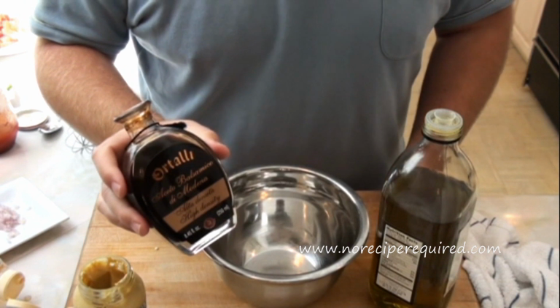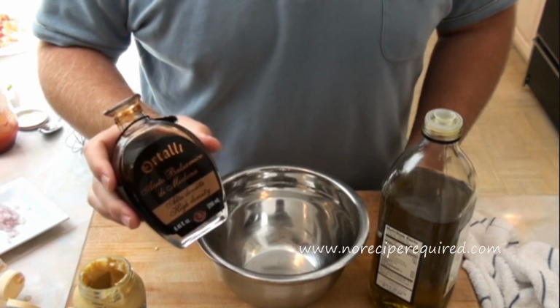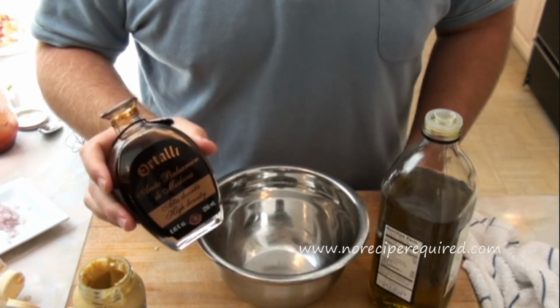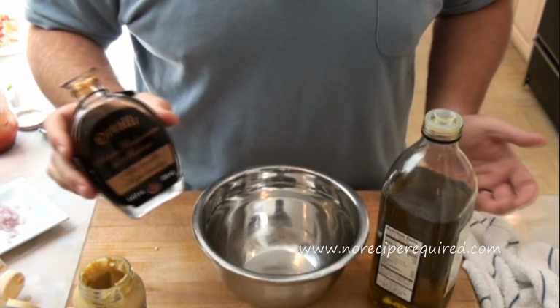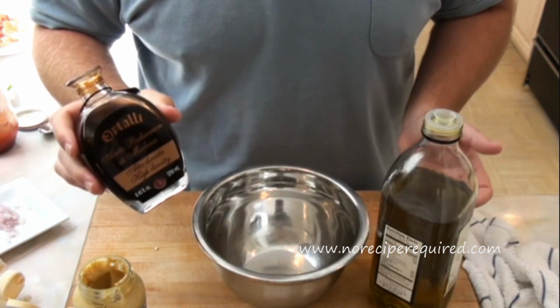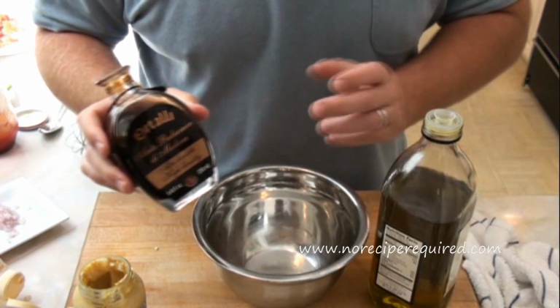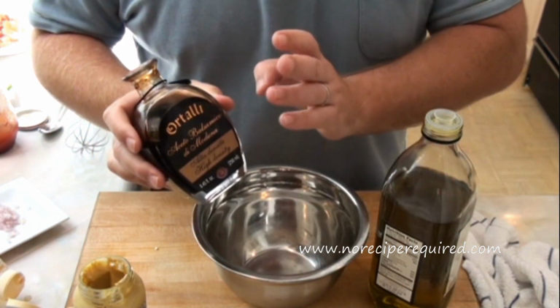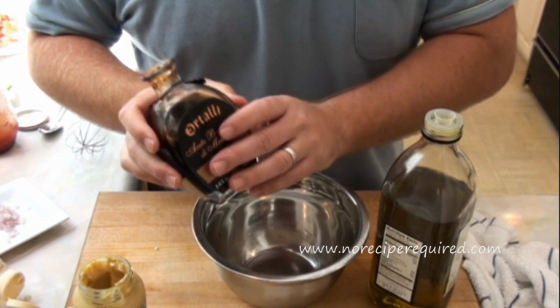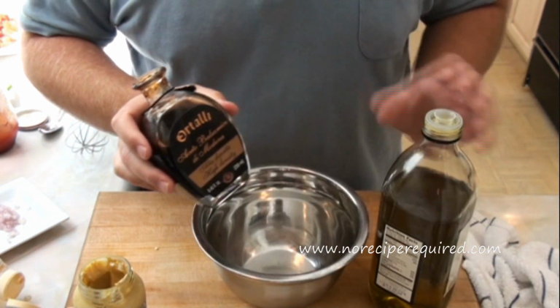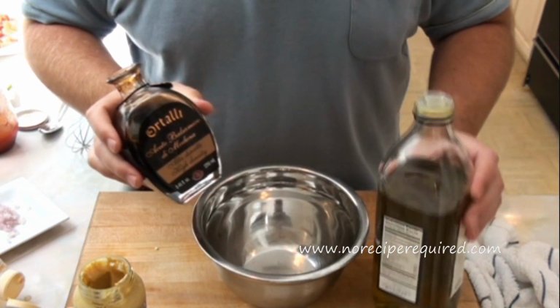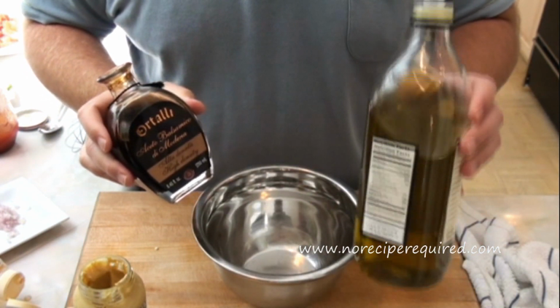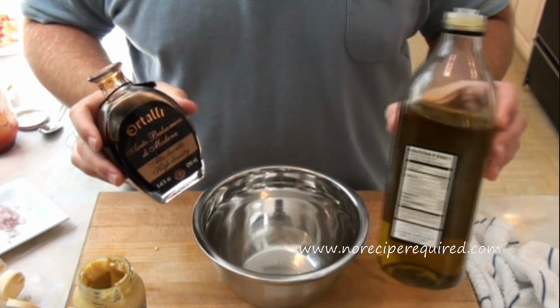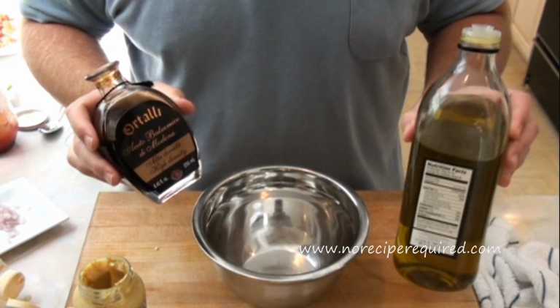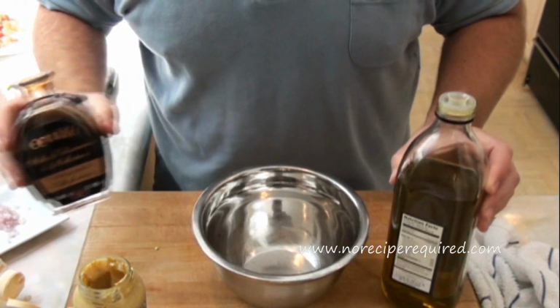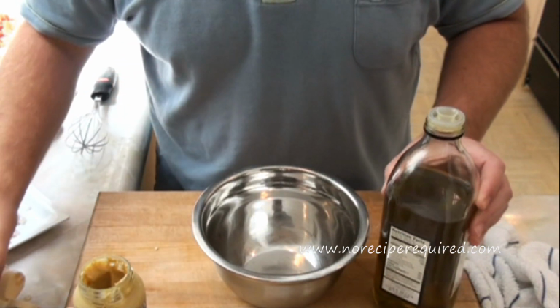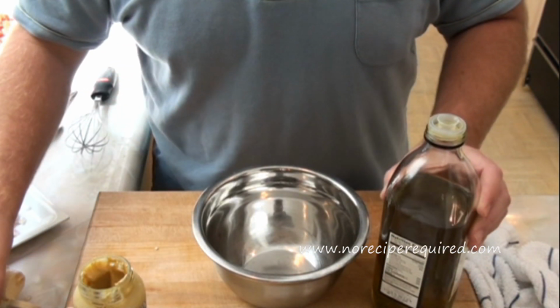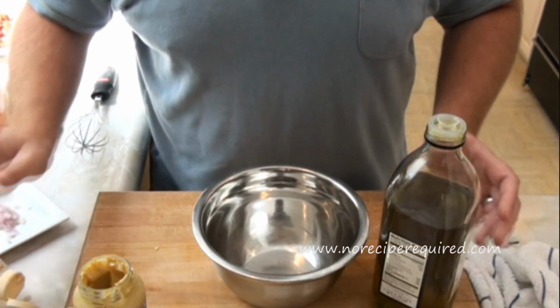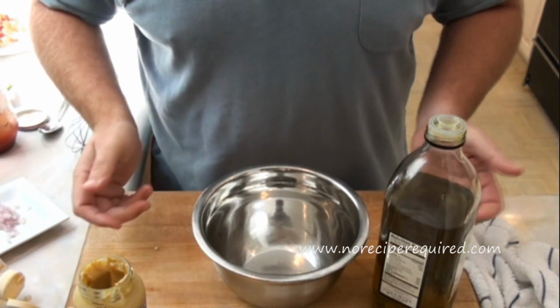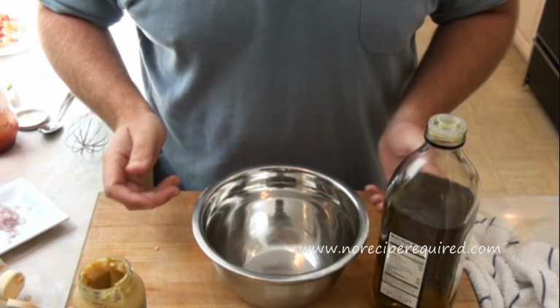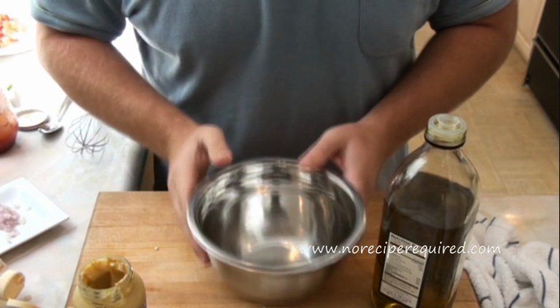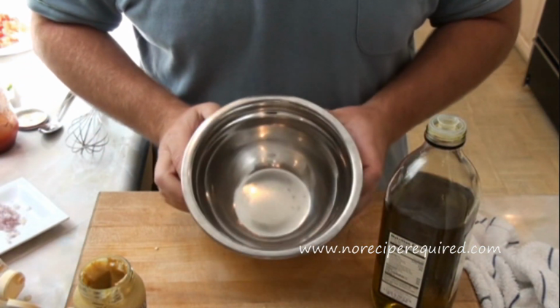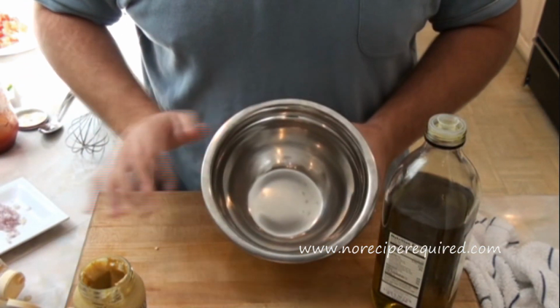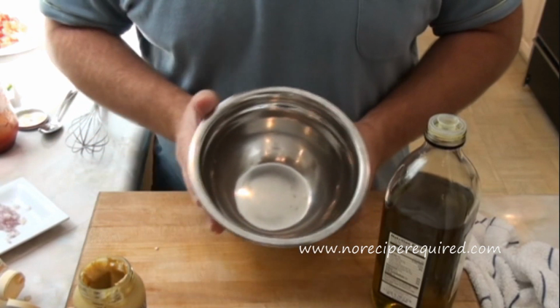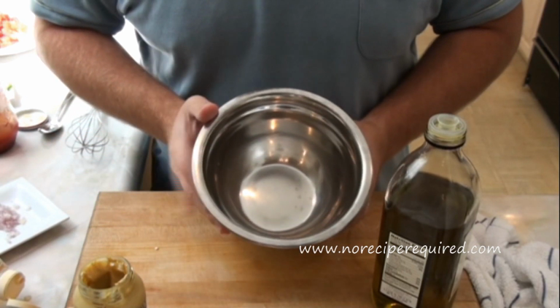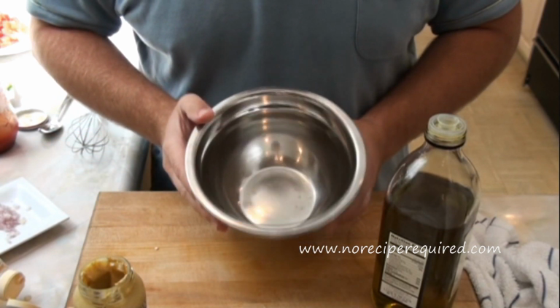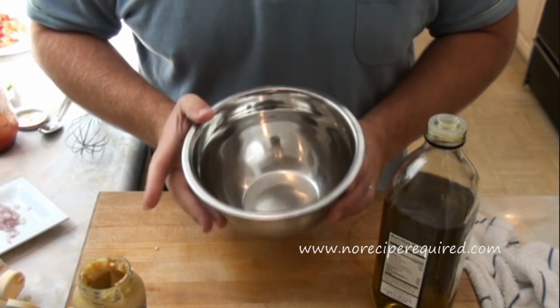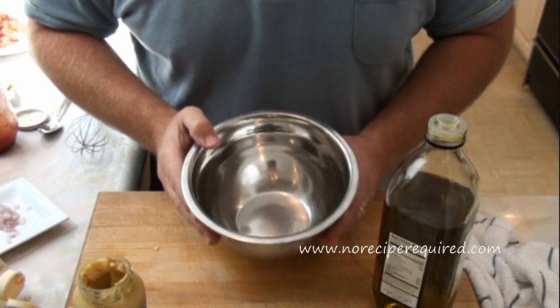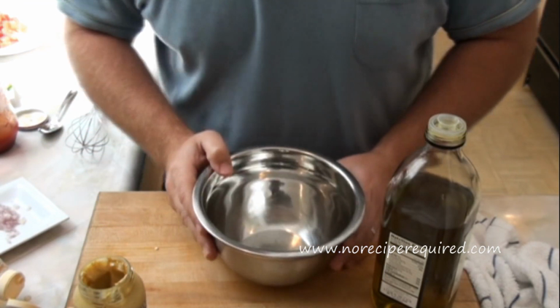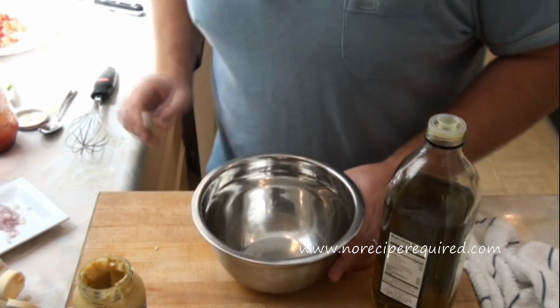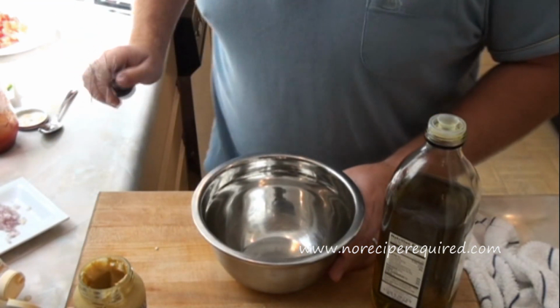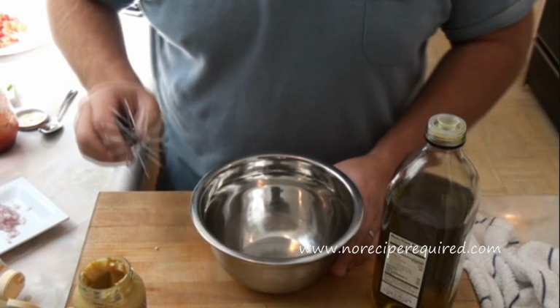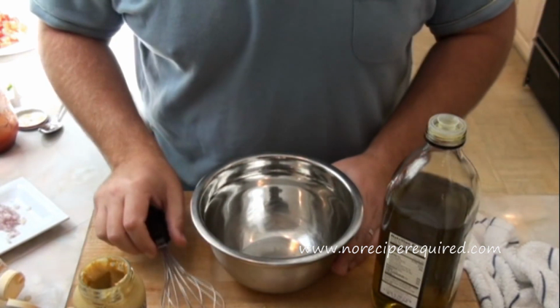I've got some balsamic vinegar here. Really, all a vinaigrette is, is vinegar and oil — in this case I'm going to use olive oil — and then some additional flavorings. I'm going to mix them separately in a nice stainless steel bowl here, and I've got my whisk ready.